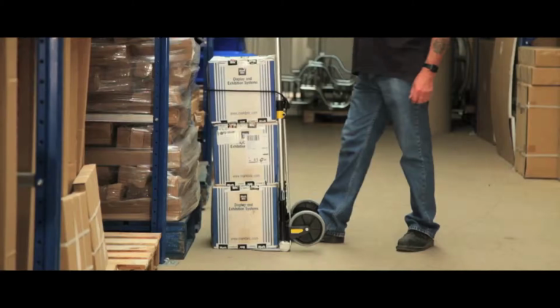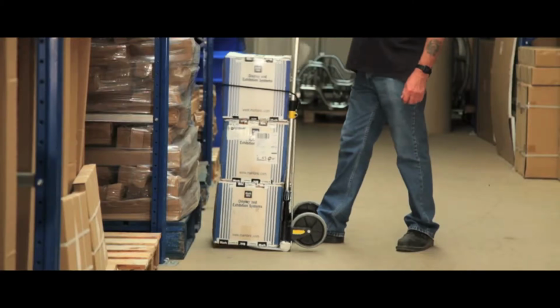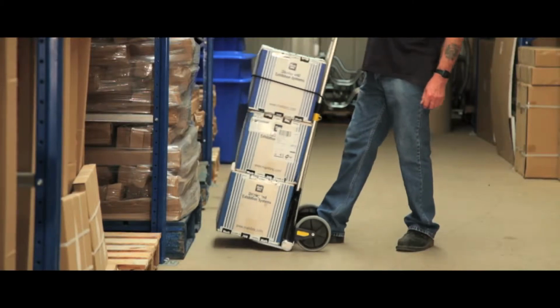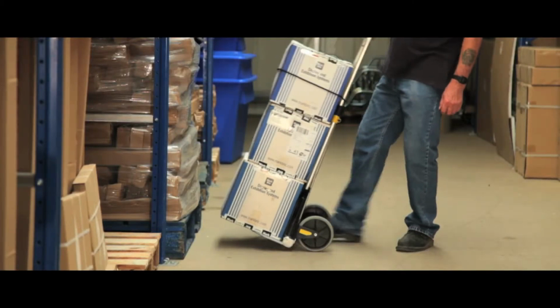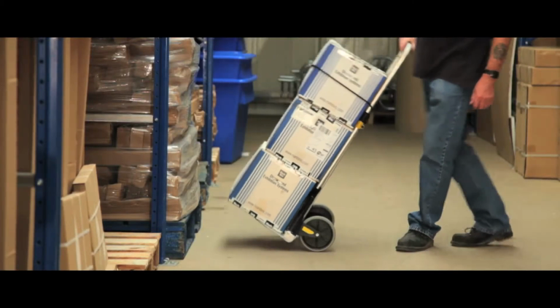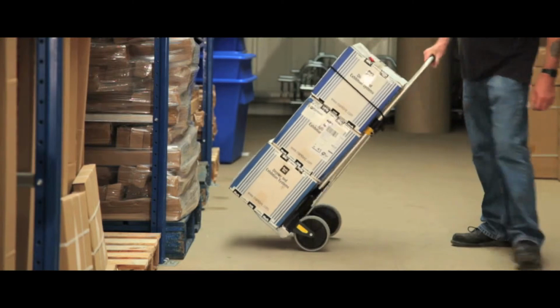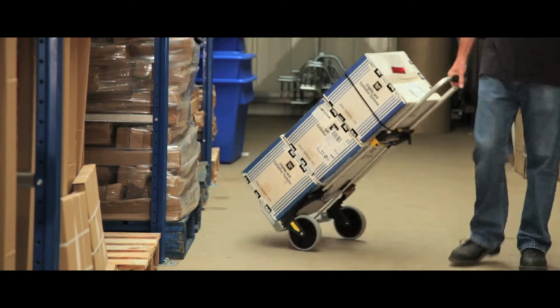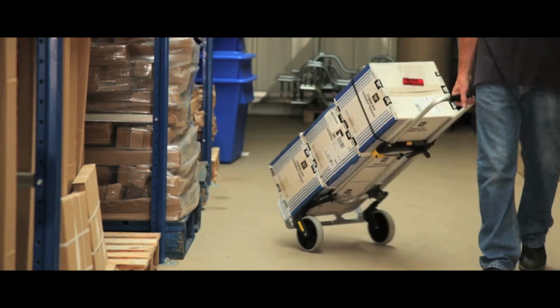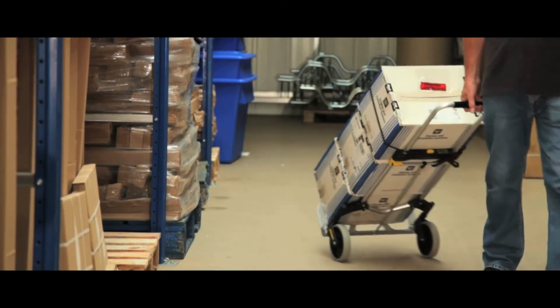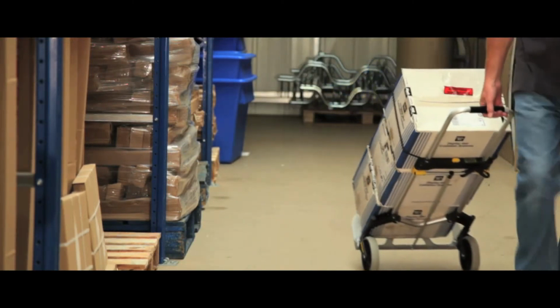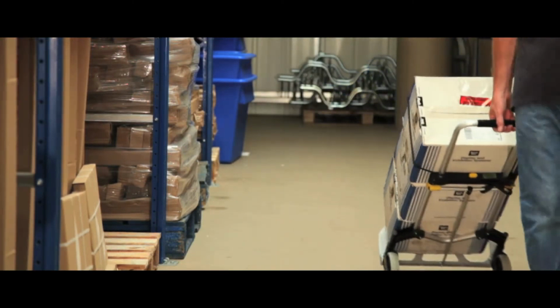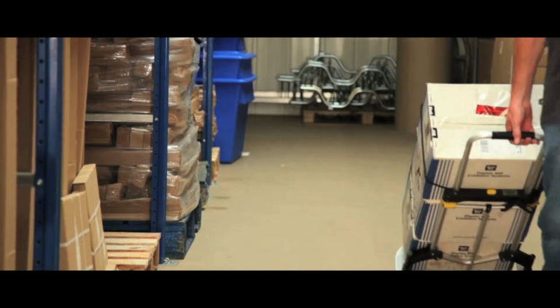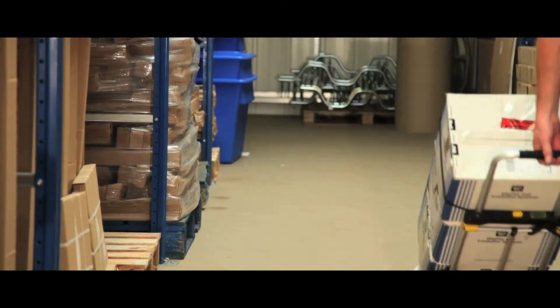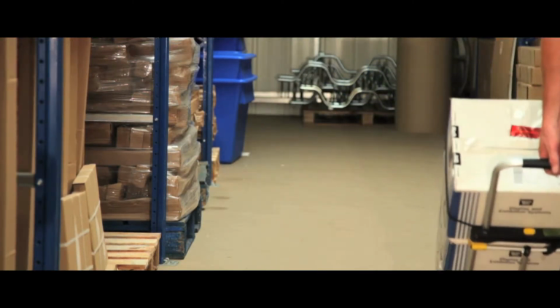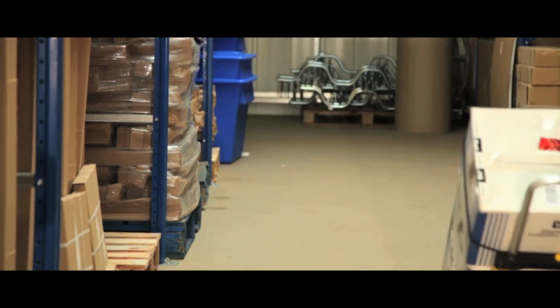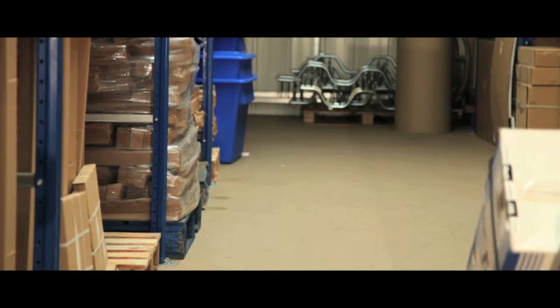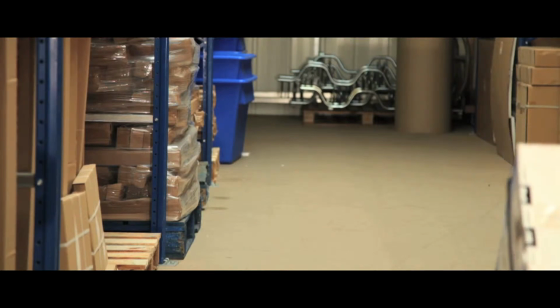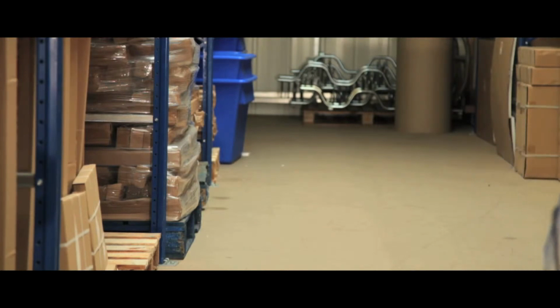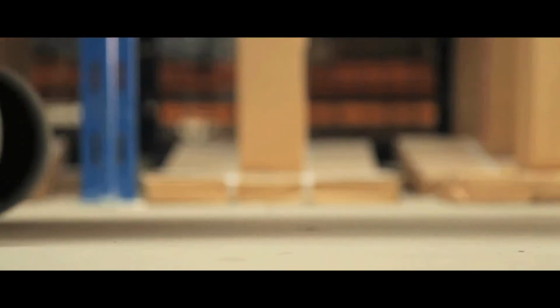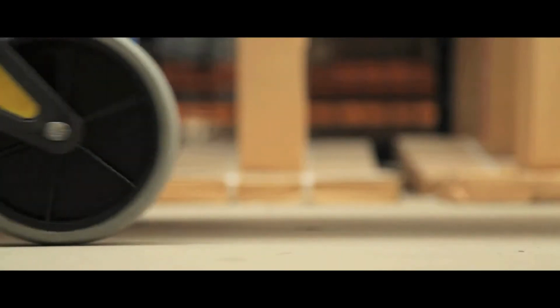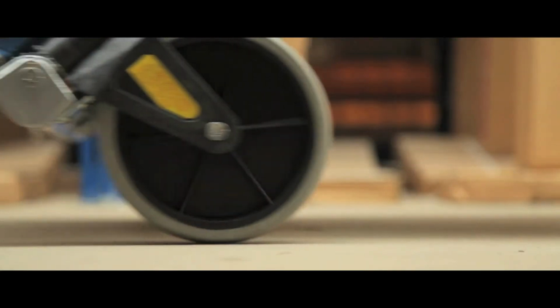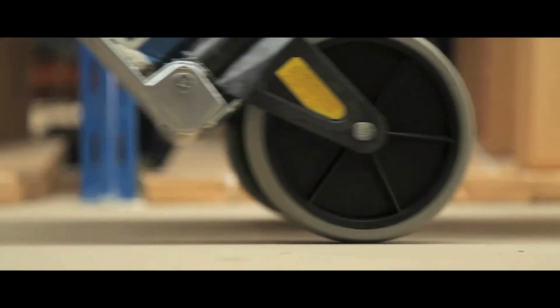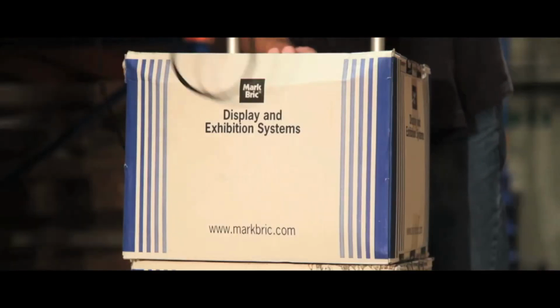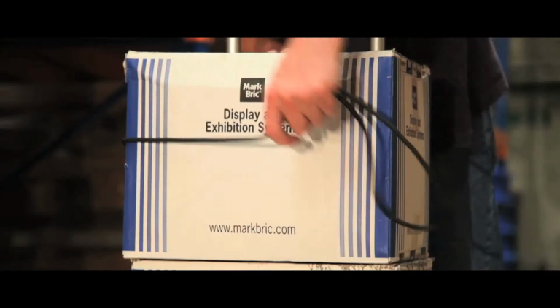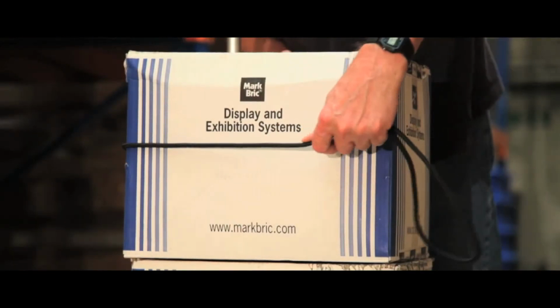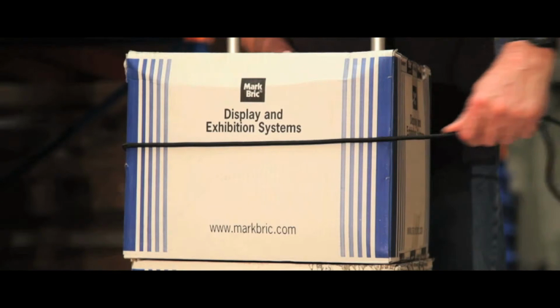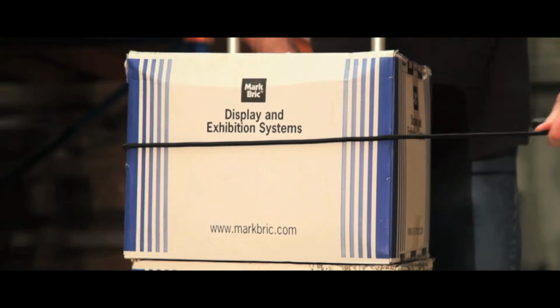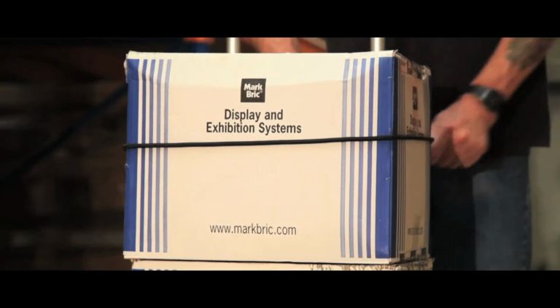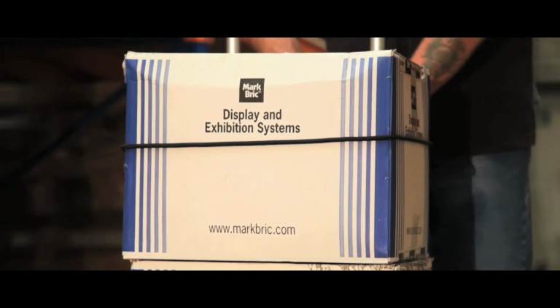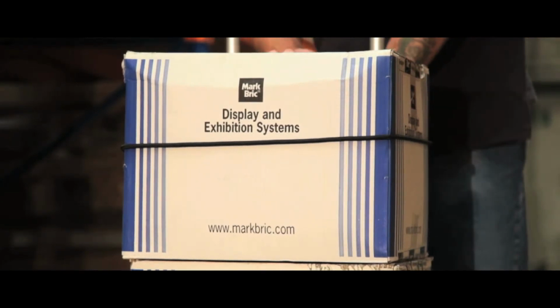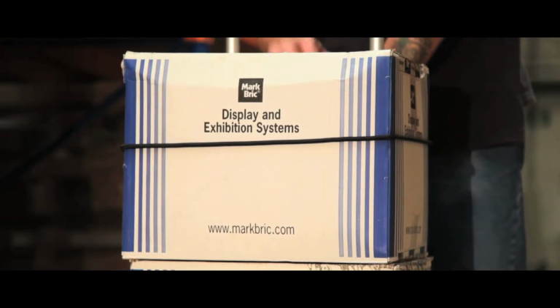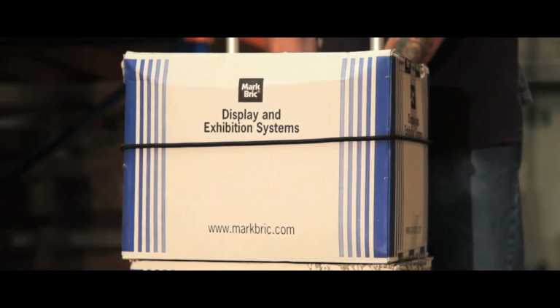Weighing in at only 9.8kg, our budget Fold Flak truck is extremely versatile and easy to use. With a weight capacity of 90kg and an elasticated retainer strap, any items will be well secured in transit.